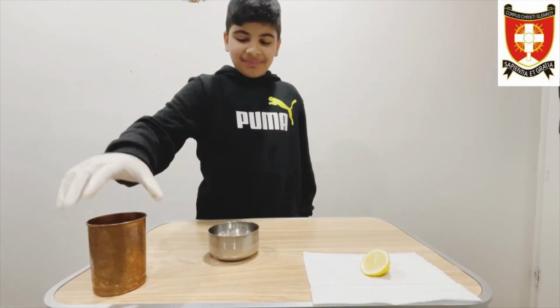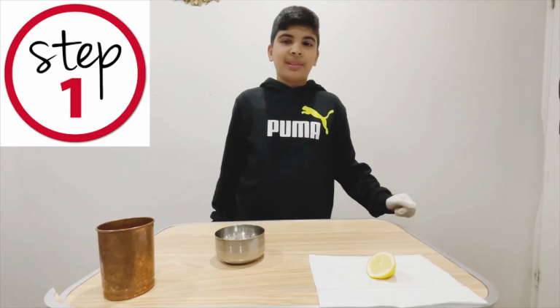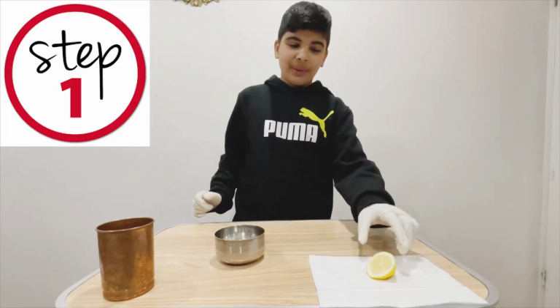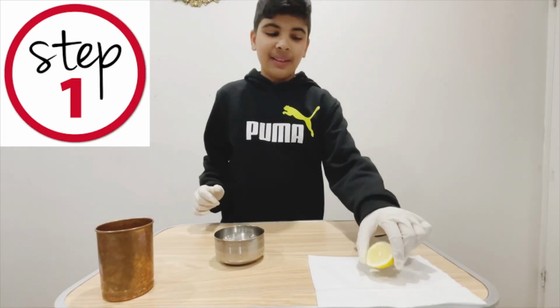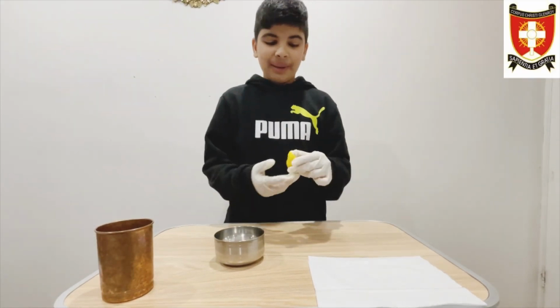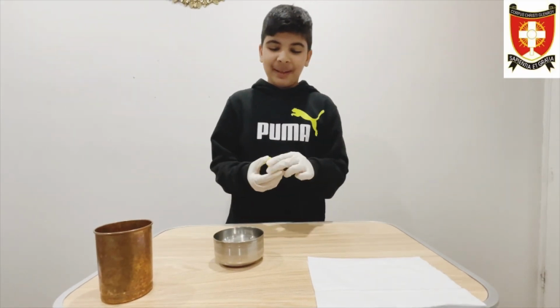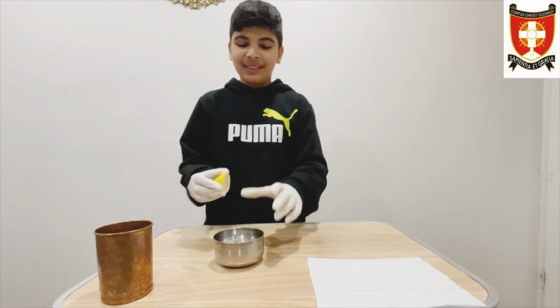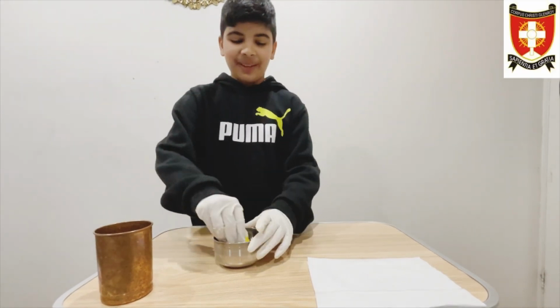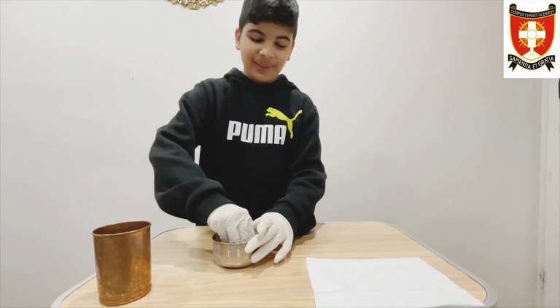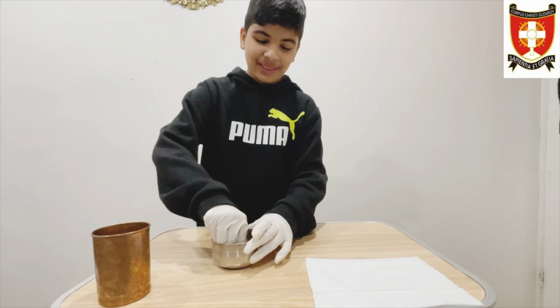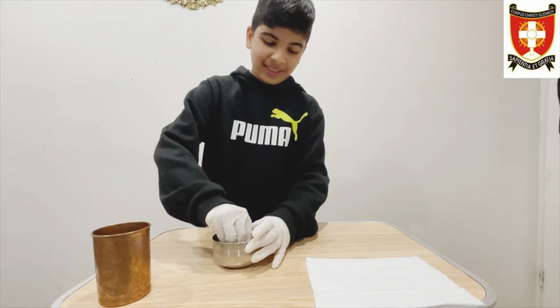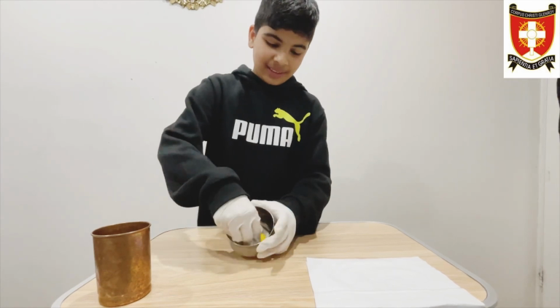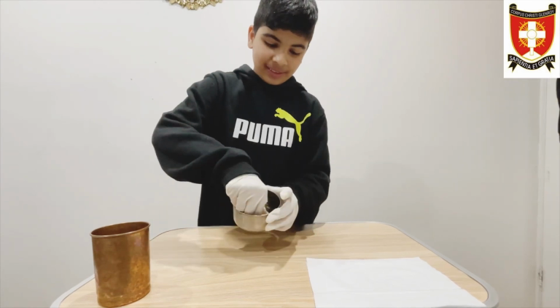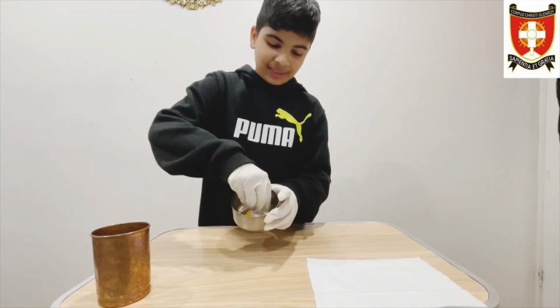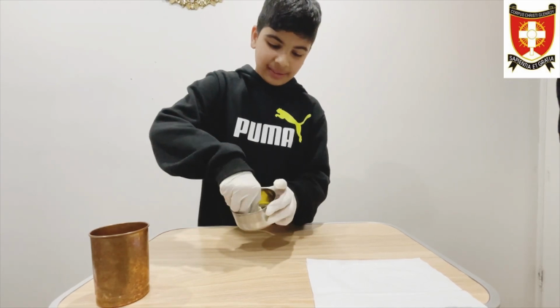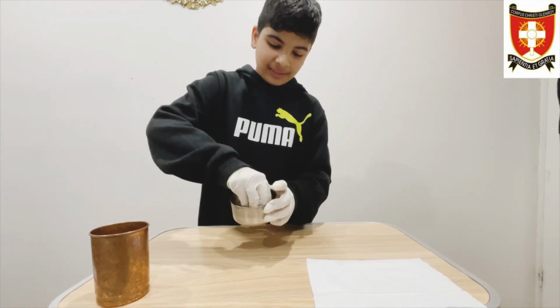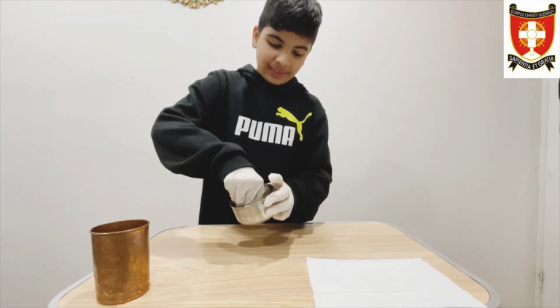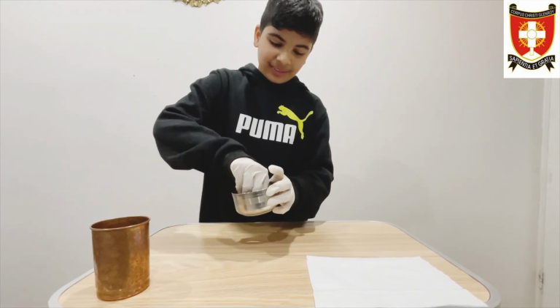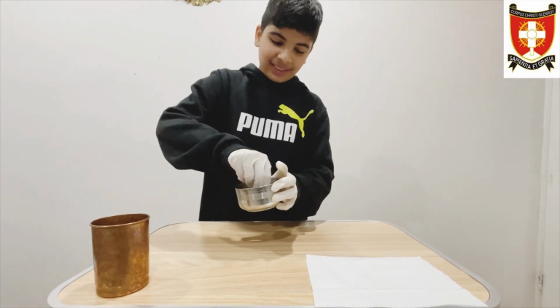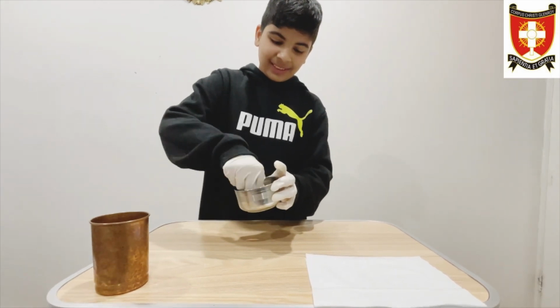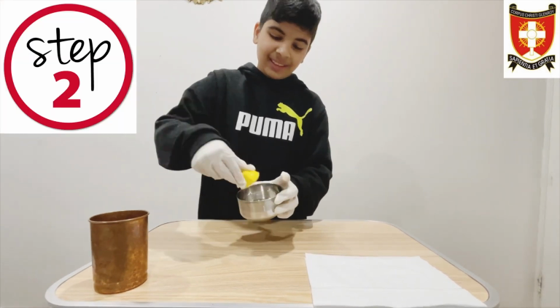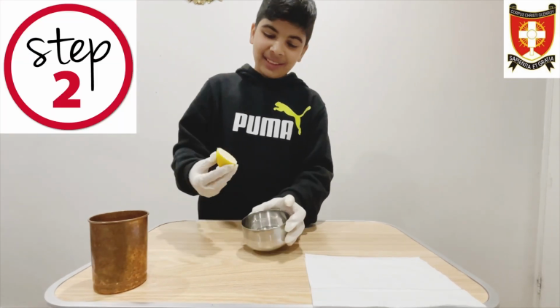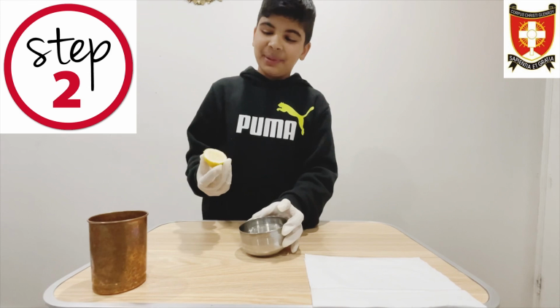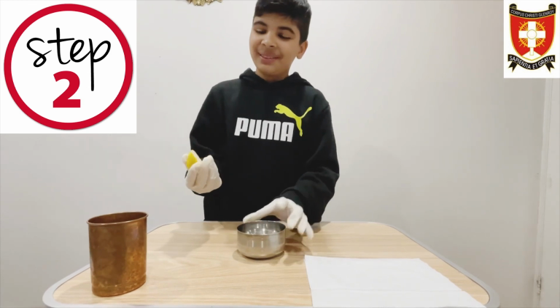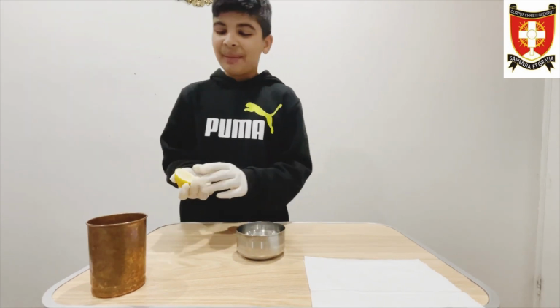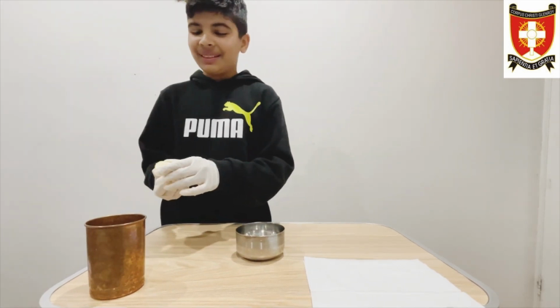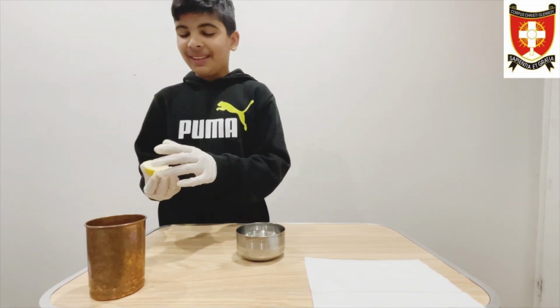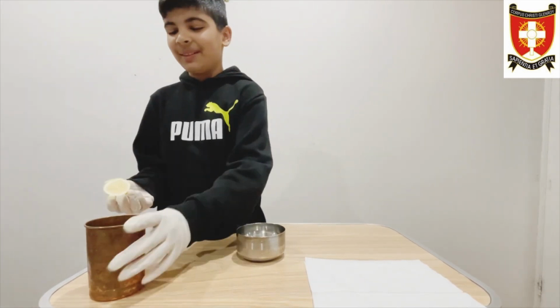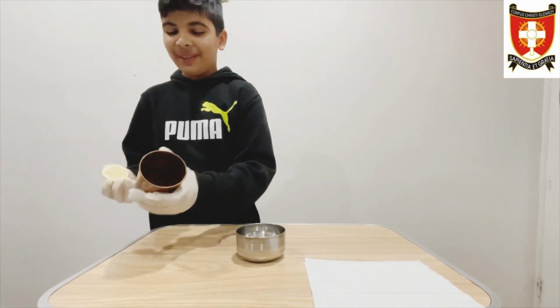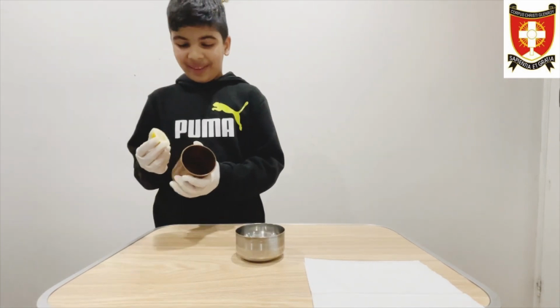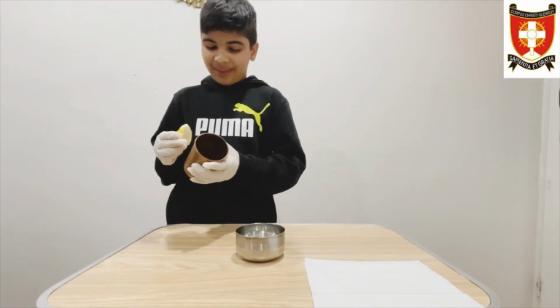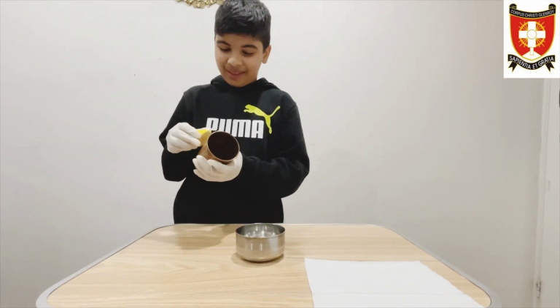Step one: rub the lemon around the salt. Step two: rub the lemon on the cup.